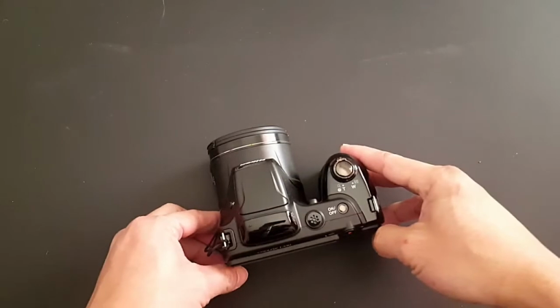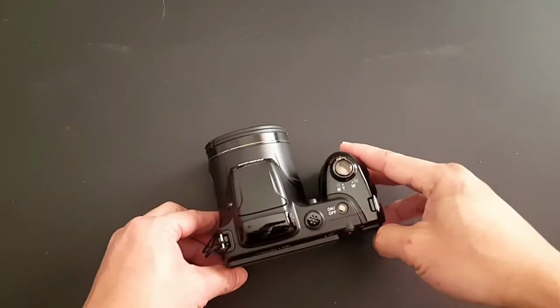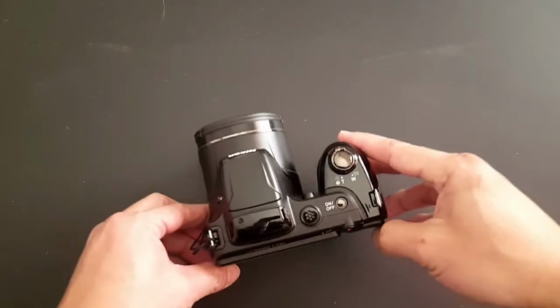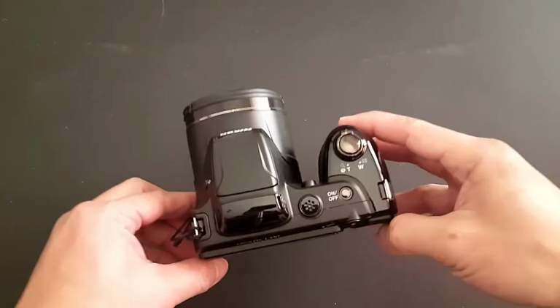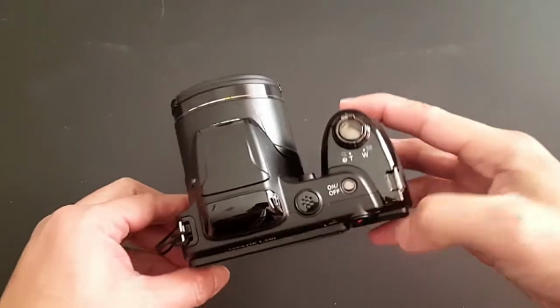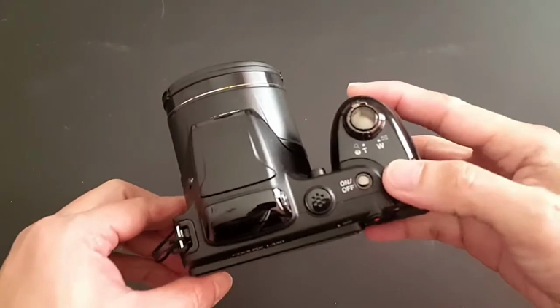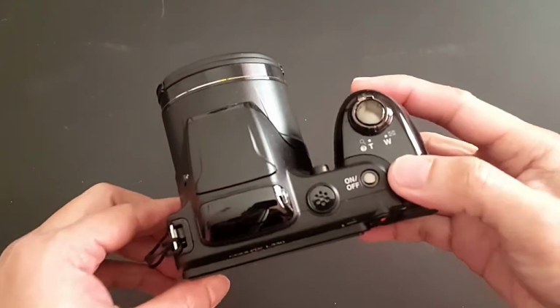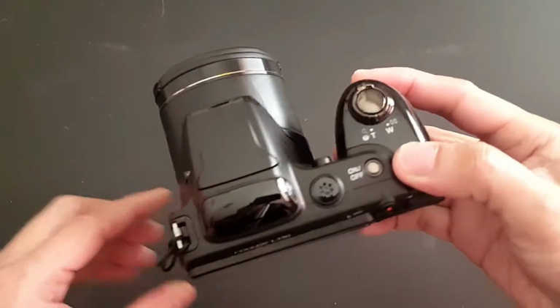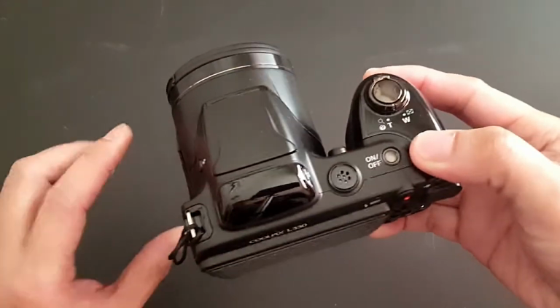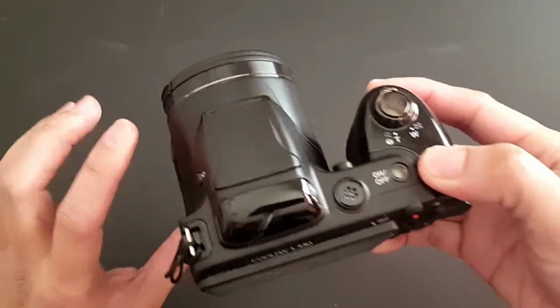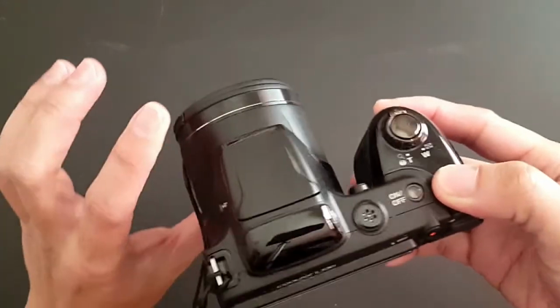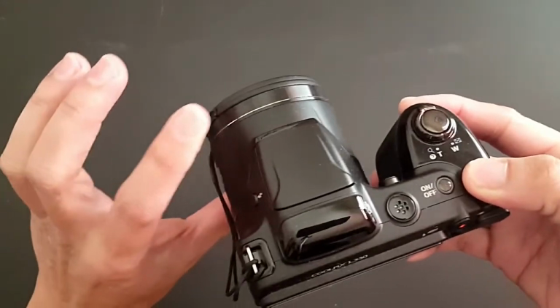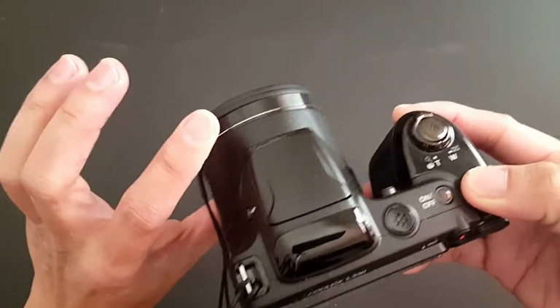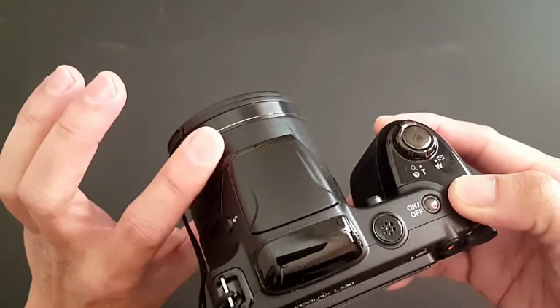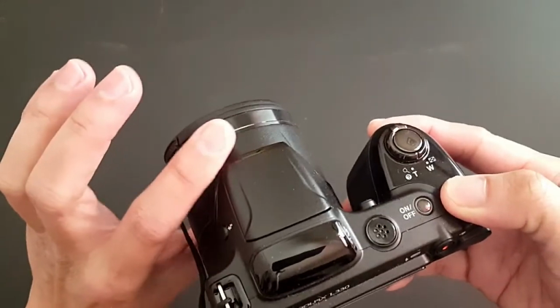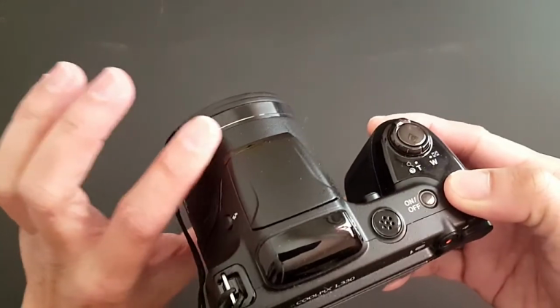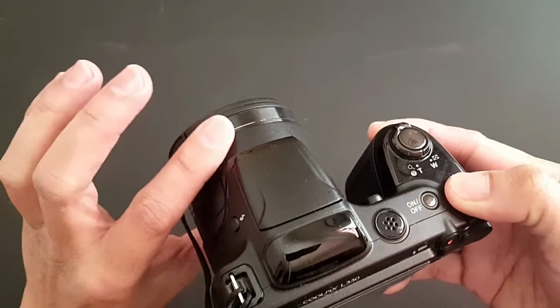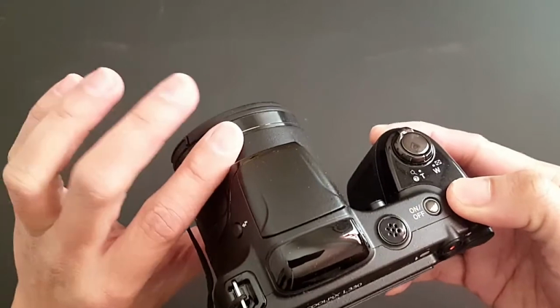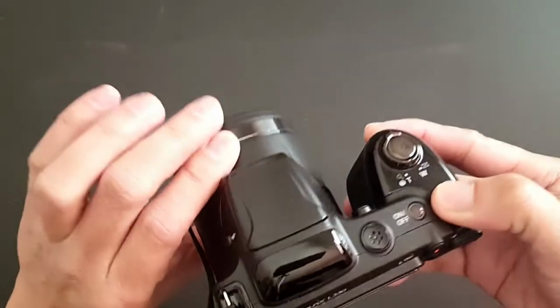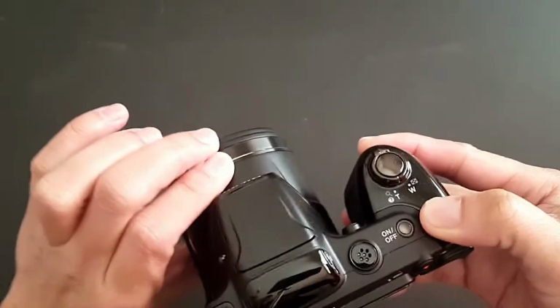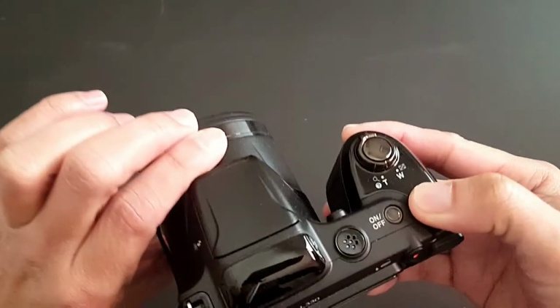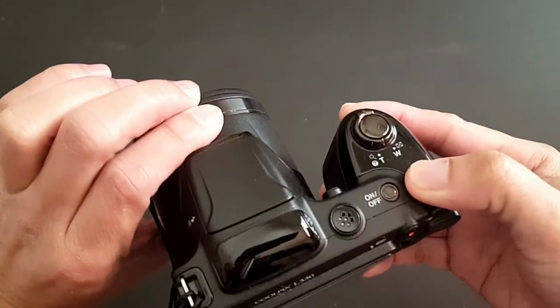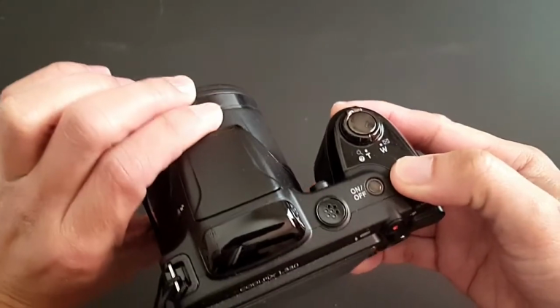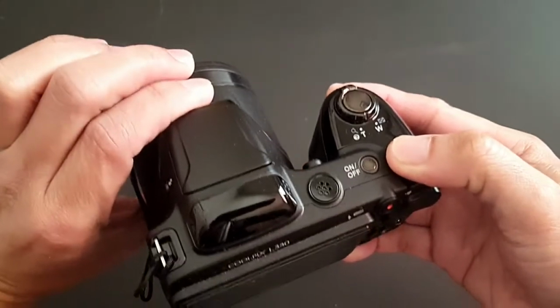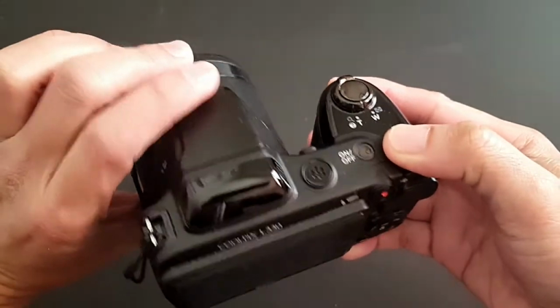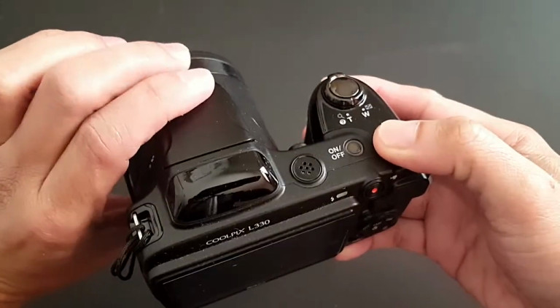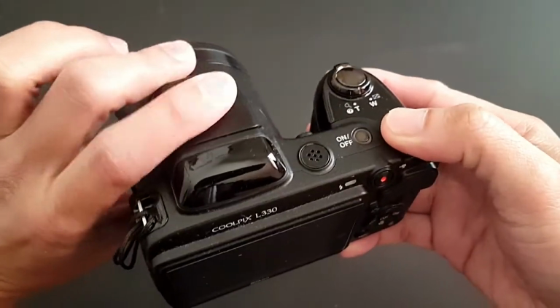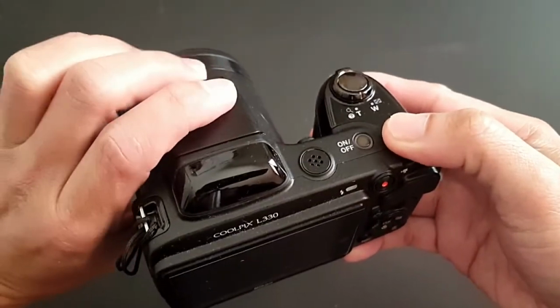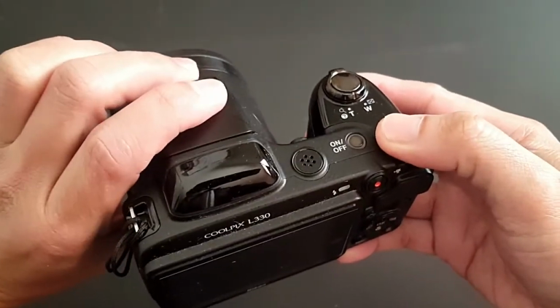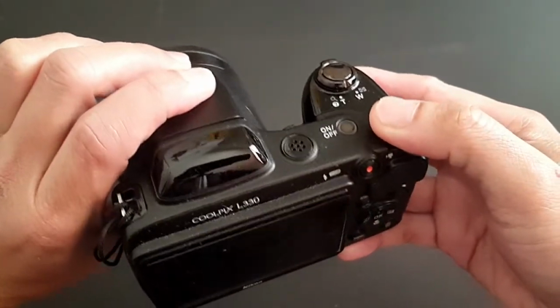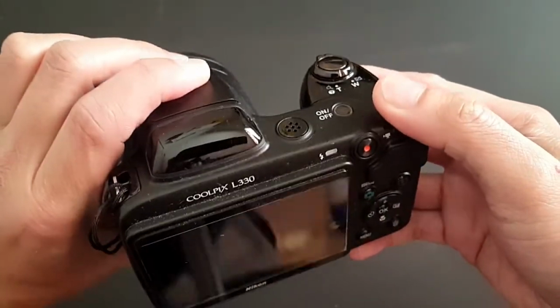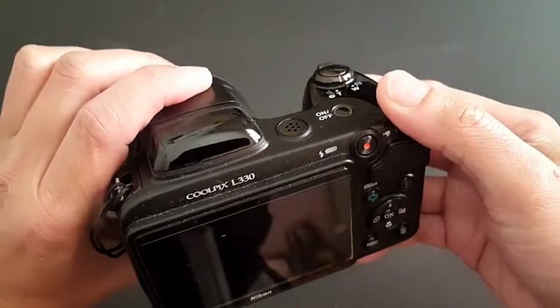Hi everyone. In today's video you are going to learn how to transfer your SD card from your camera to your Dell laptop computer.